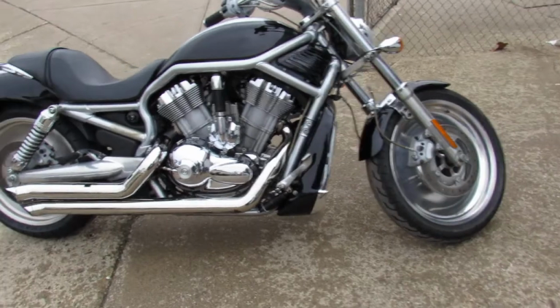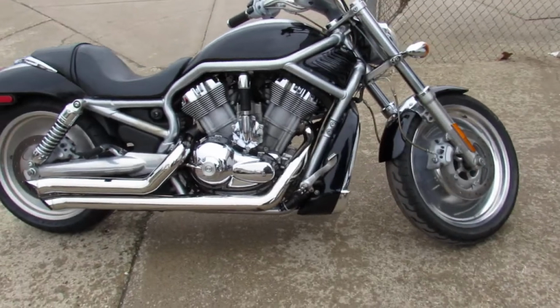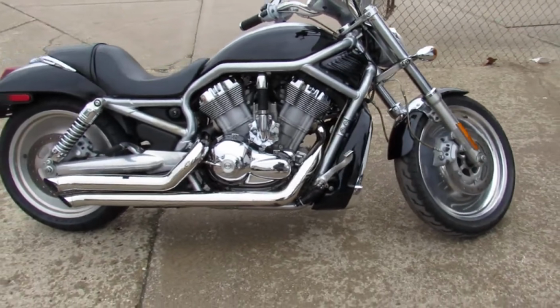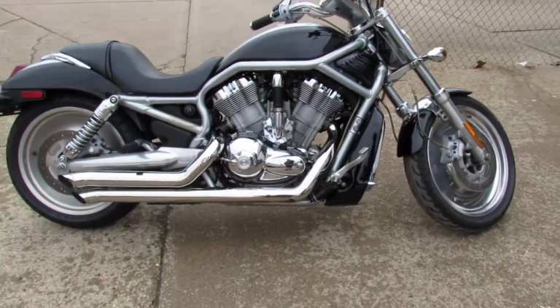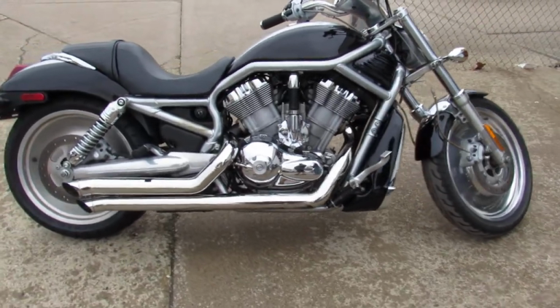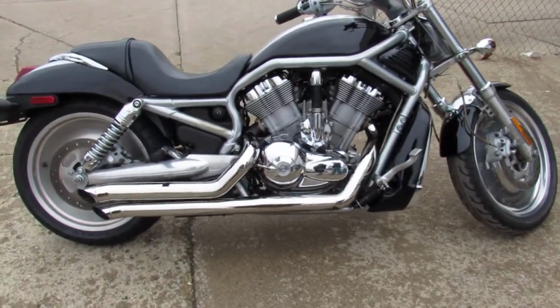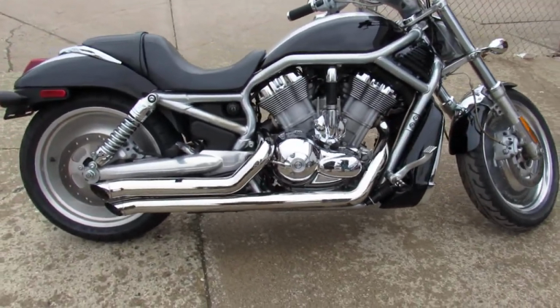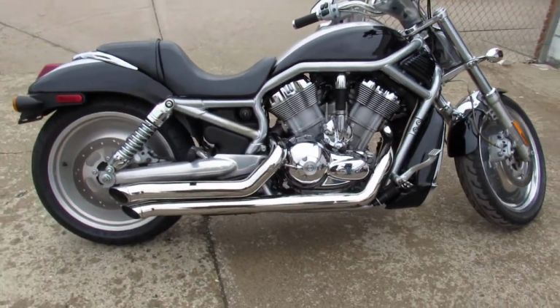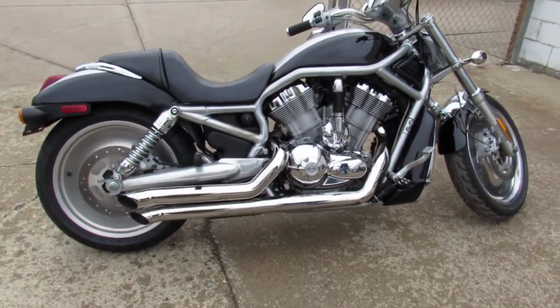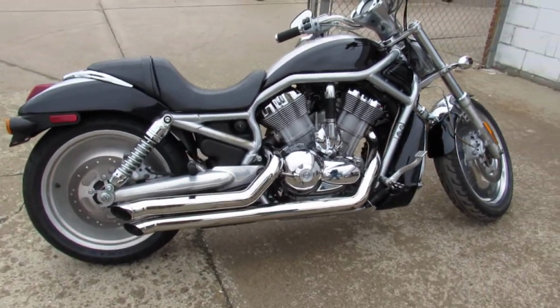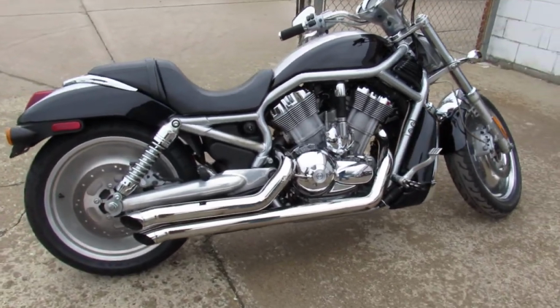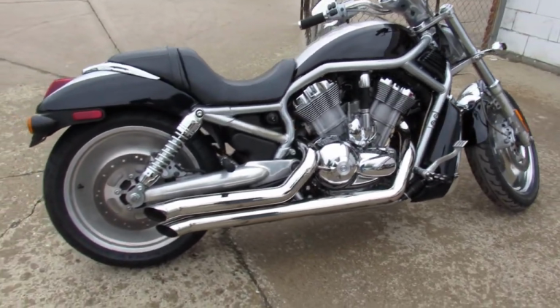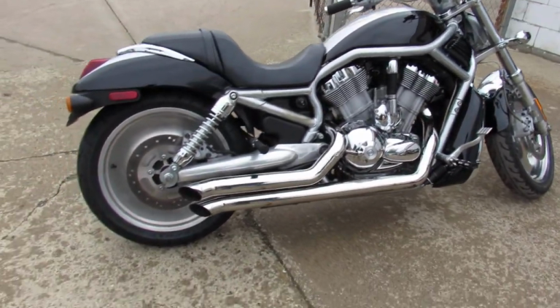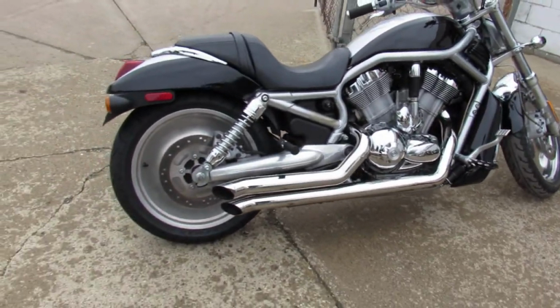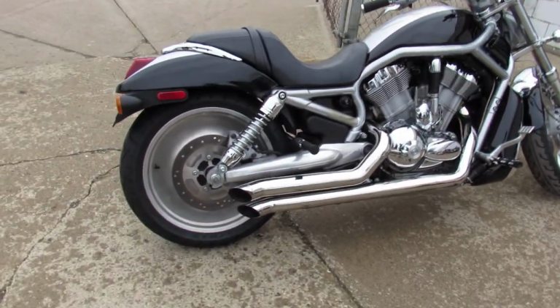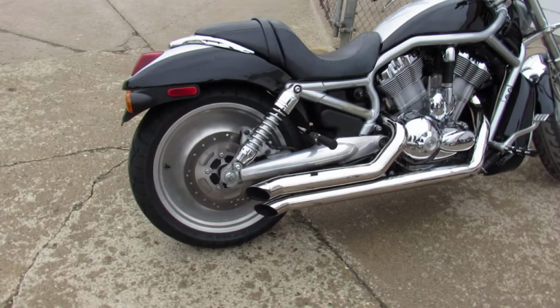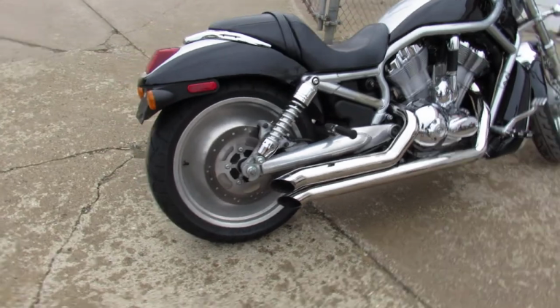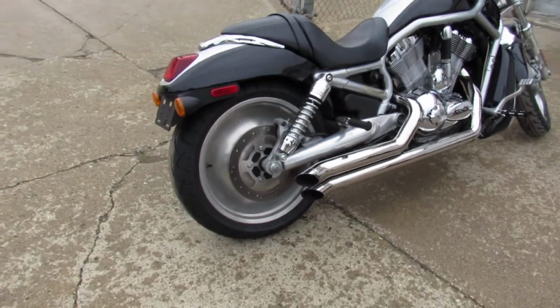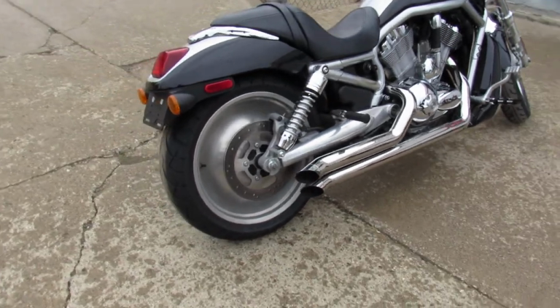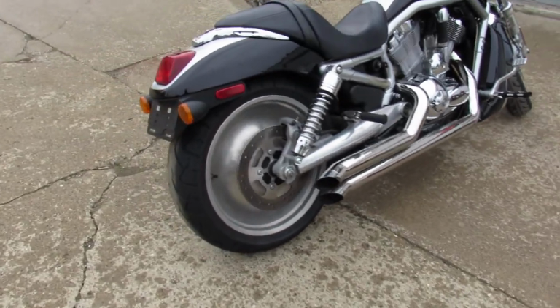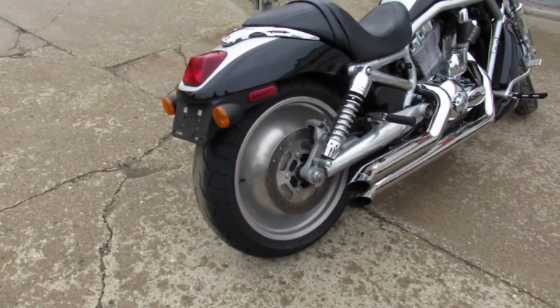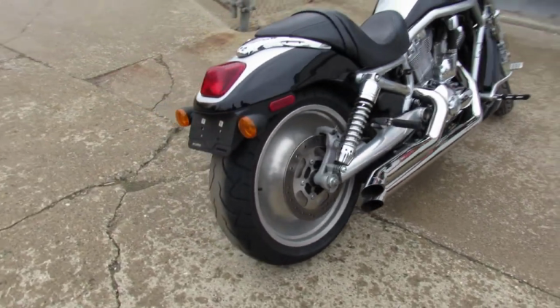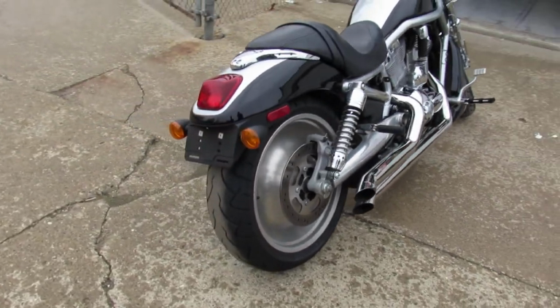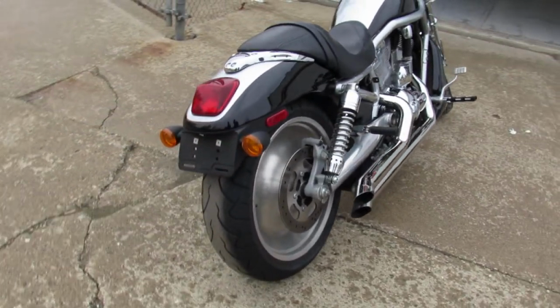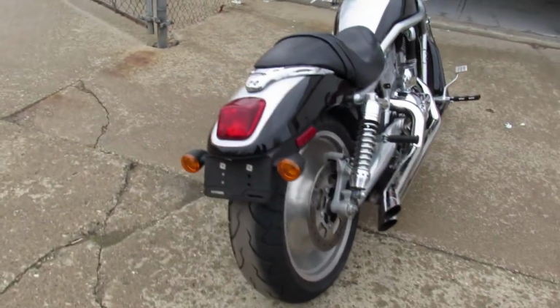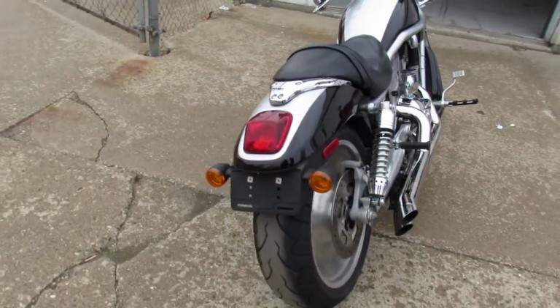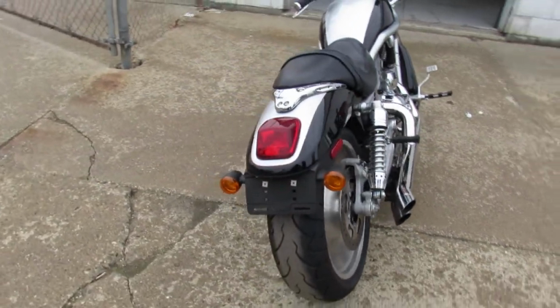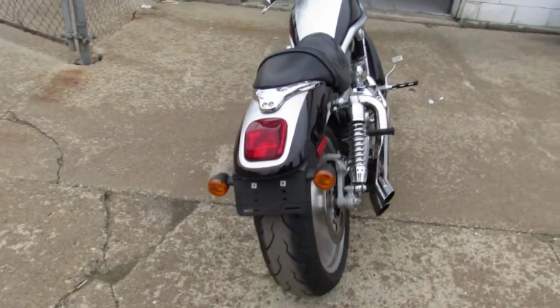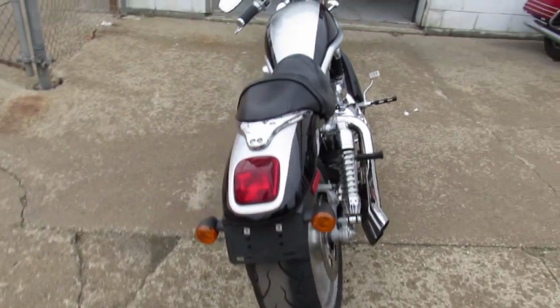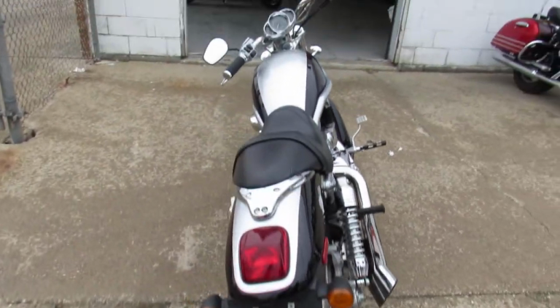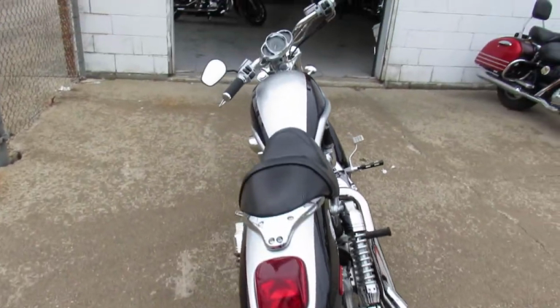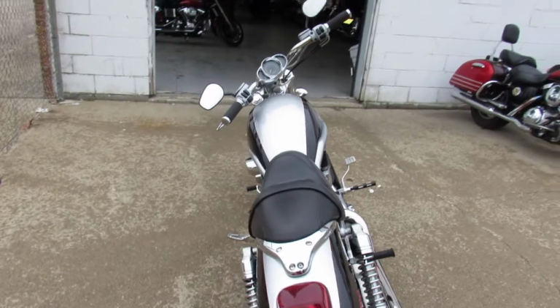You guys got to take a close look at this thing — it's got polished wheels, Bubs exhaust, she's loaded up with all the good stuff. Runs strong, needs nothing, just been serviced at the dealership and been inspected. This thing is ready to roll.